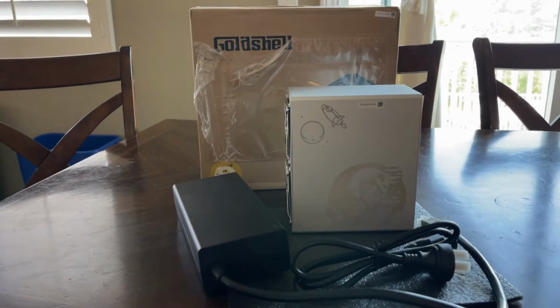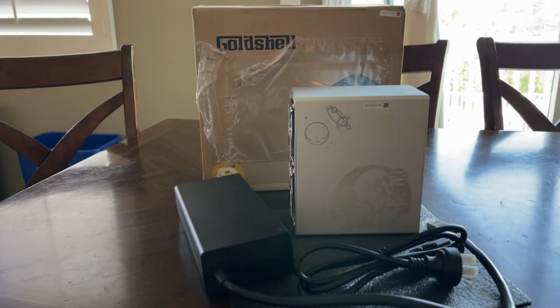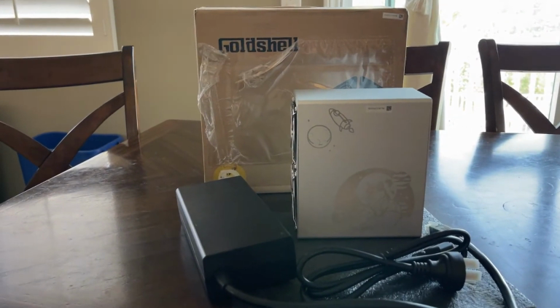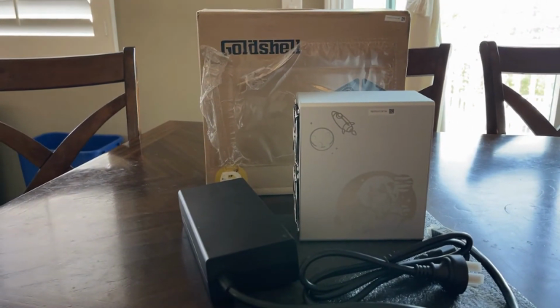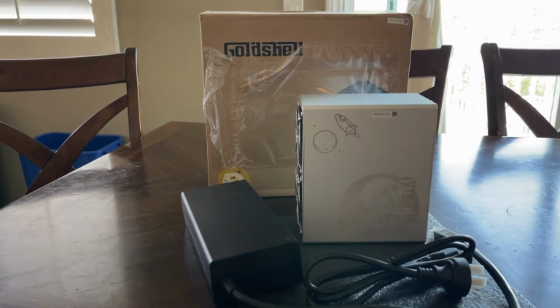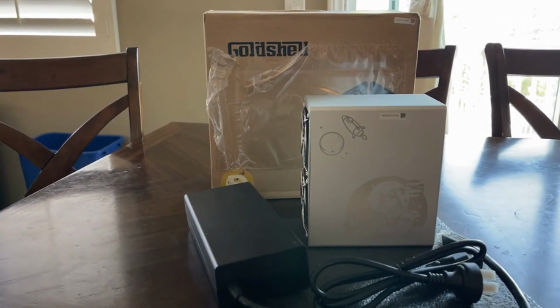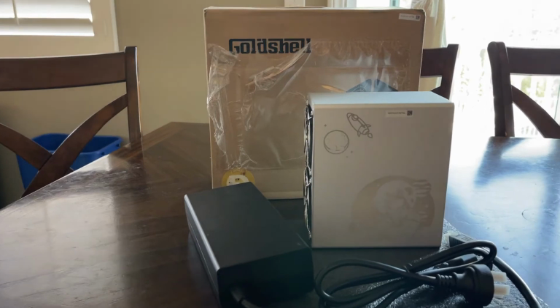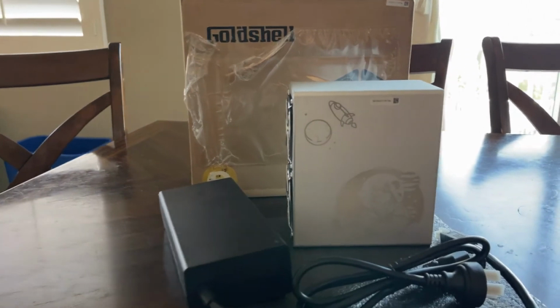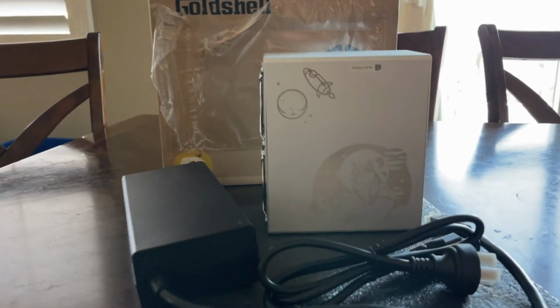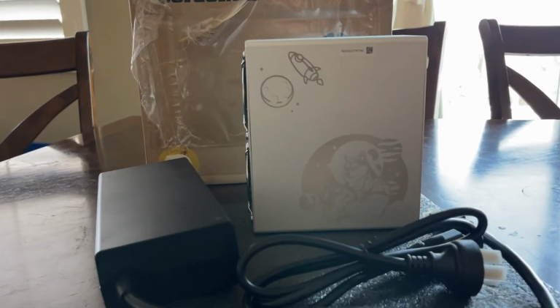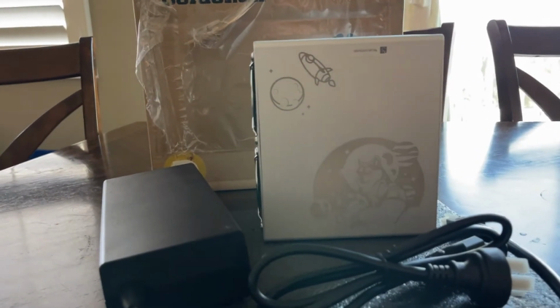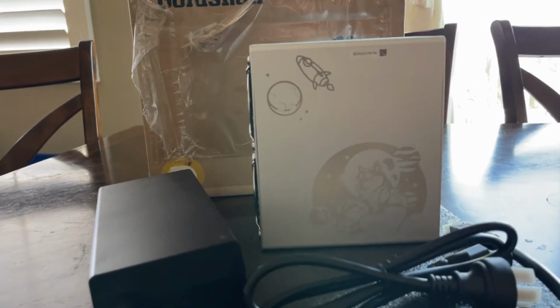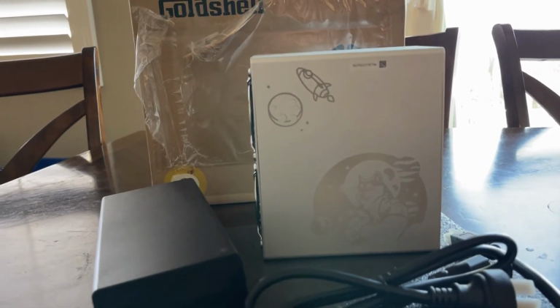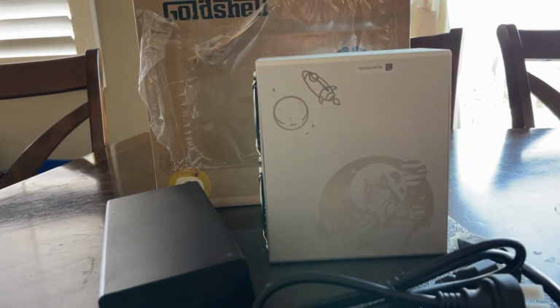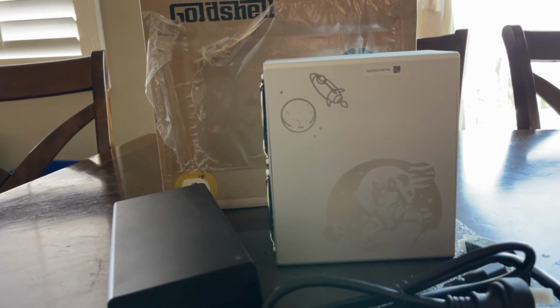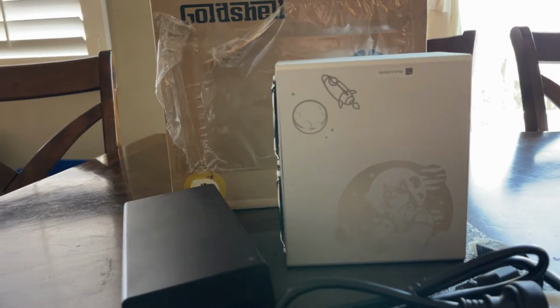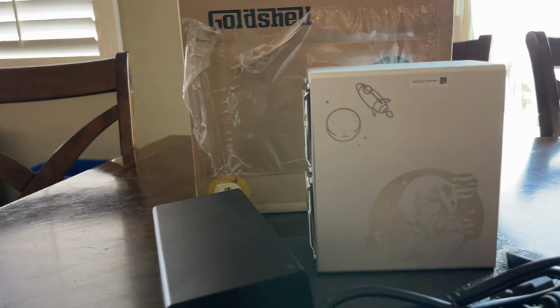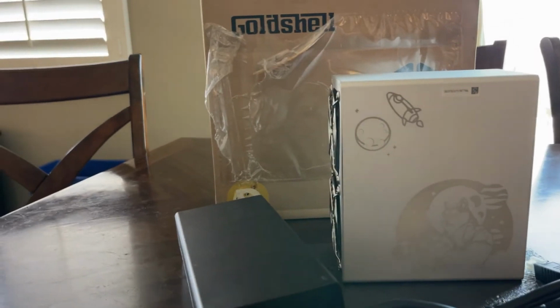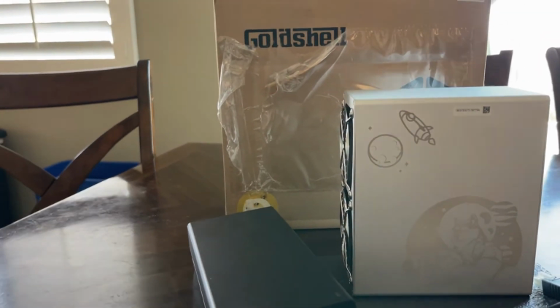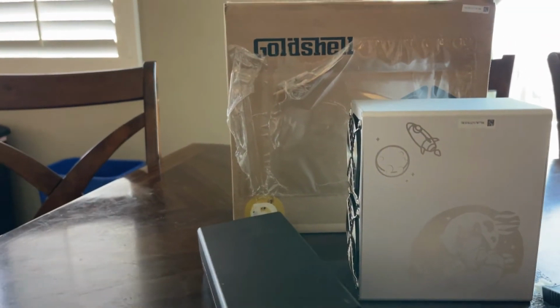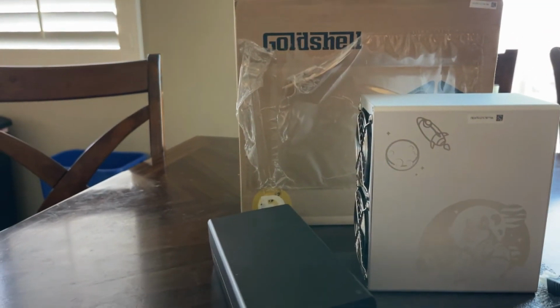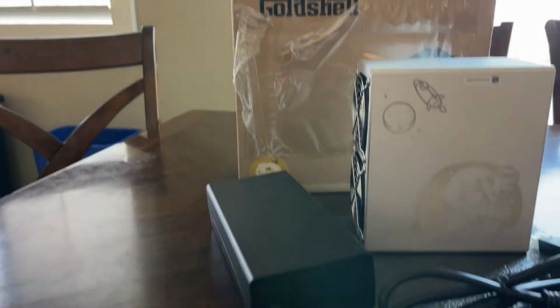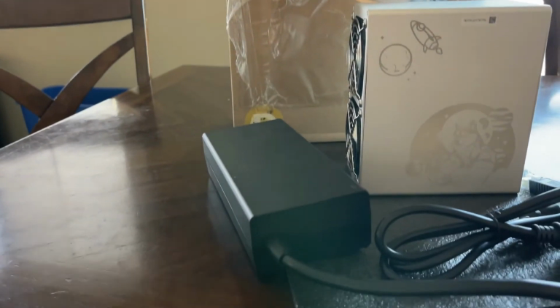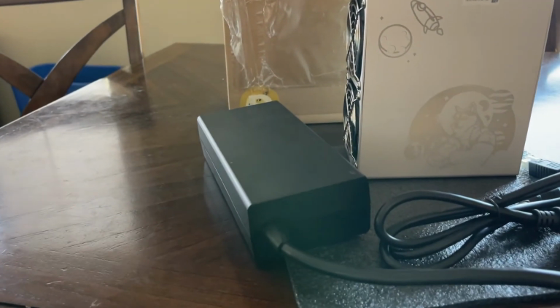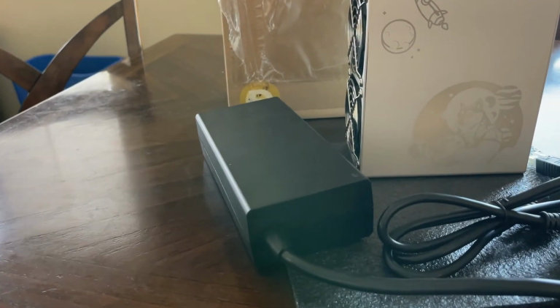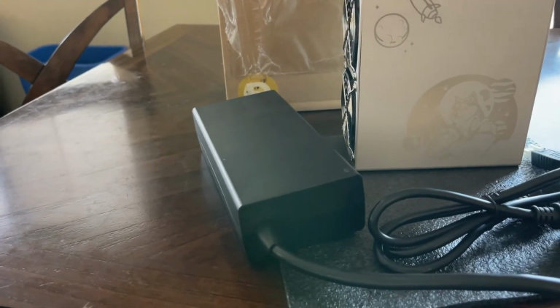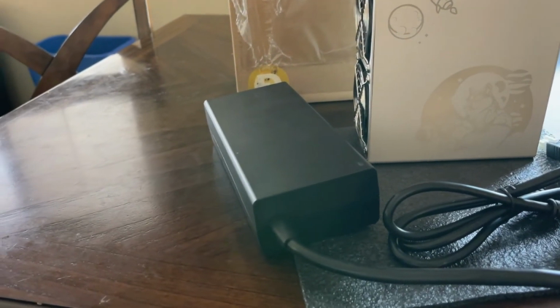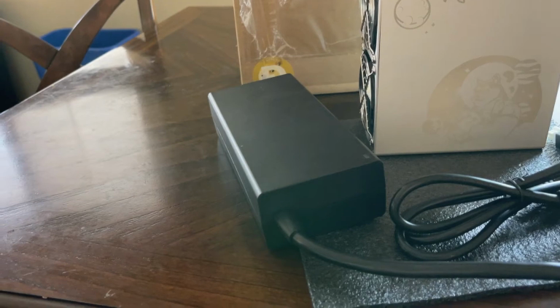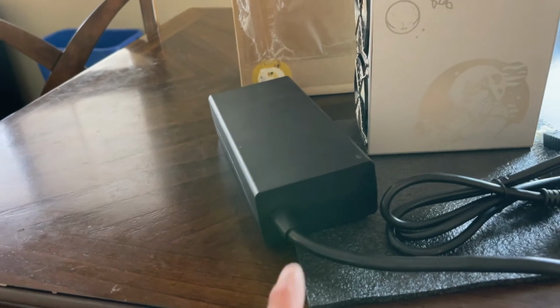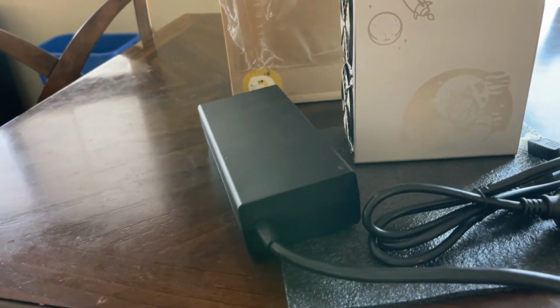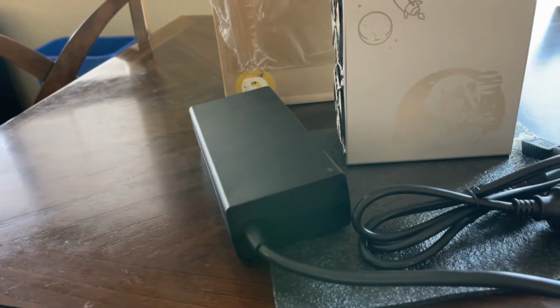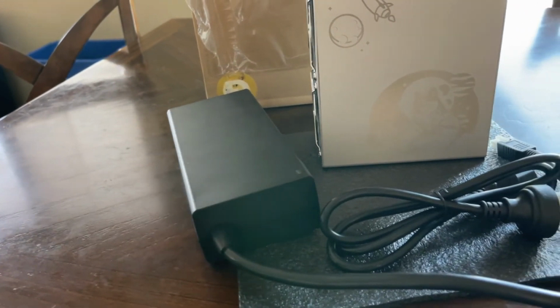Here's the Goldshell miner removed from the box. You can see the Dogecoin logo etched right there on the side with the rocket going to the moon — the same thing we had on the Goldshell cardboard box. Here's the power supply unit.